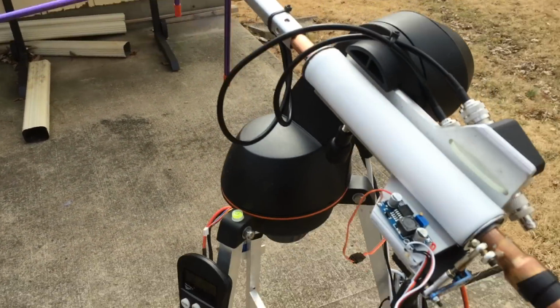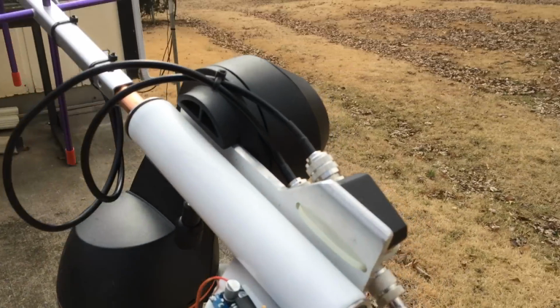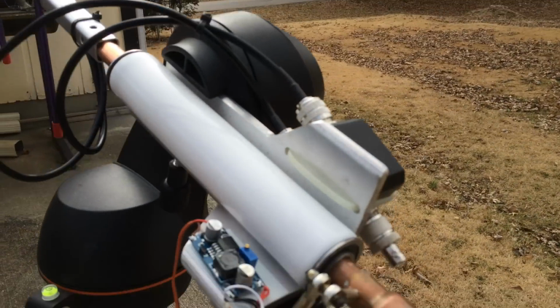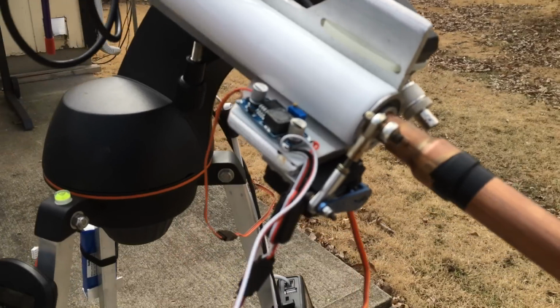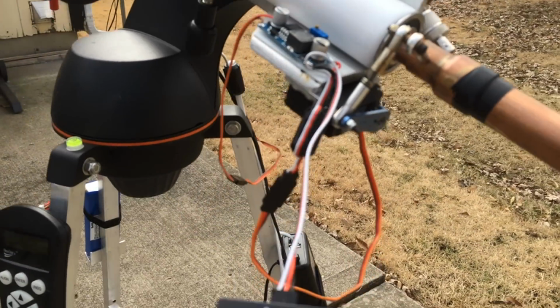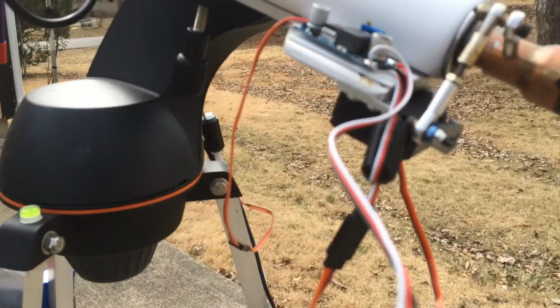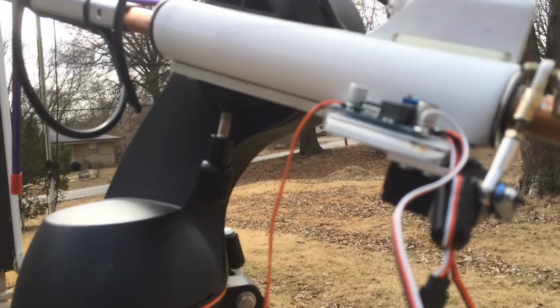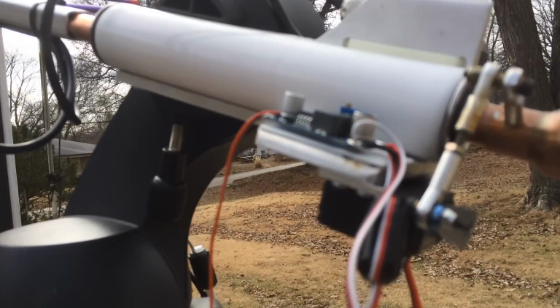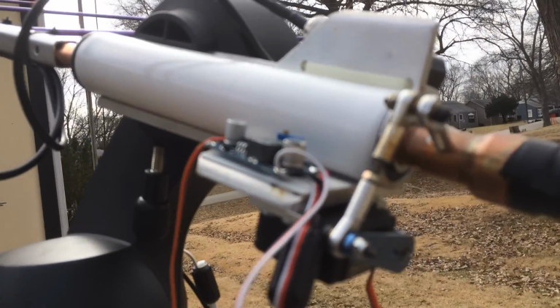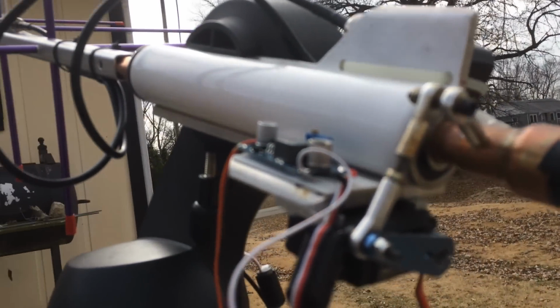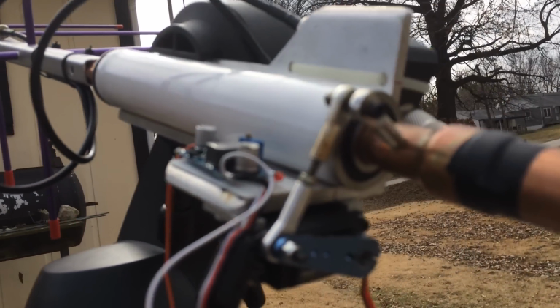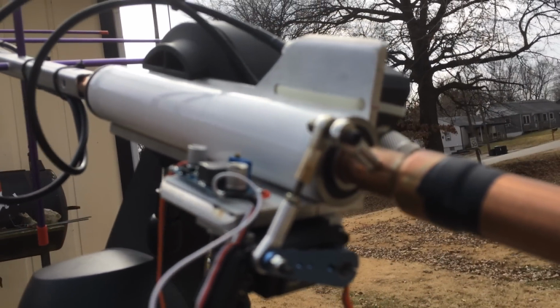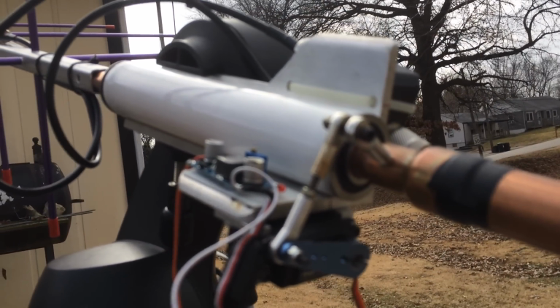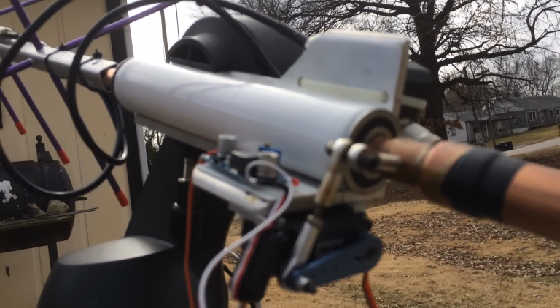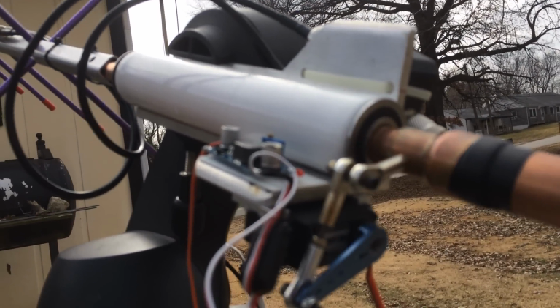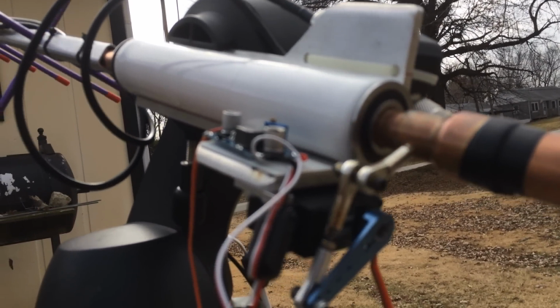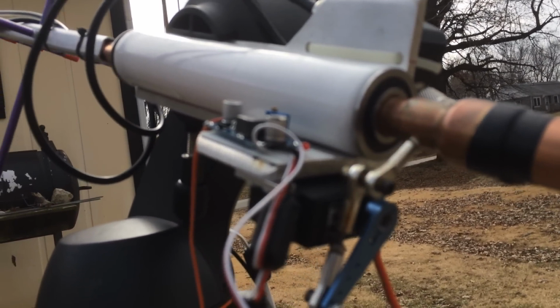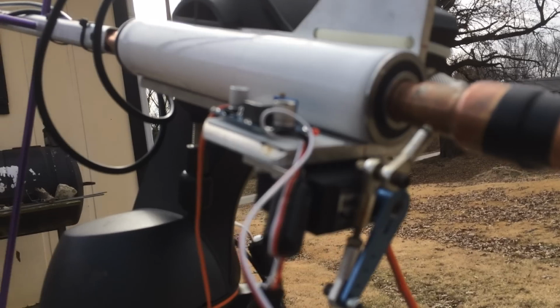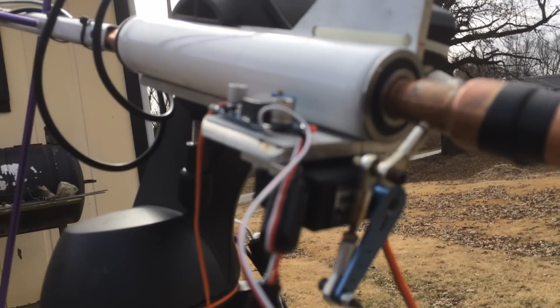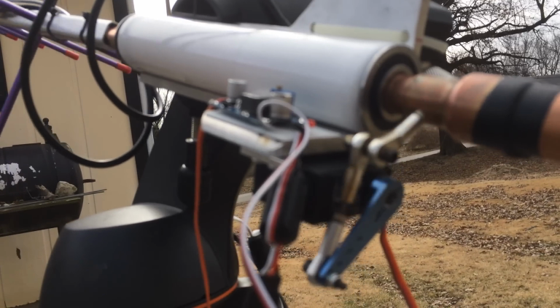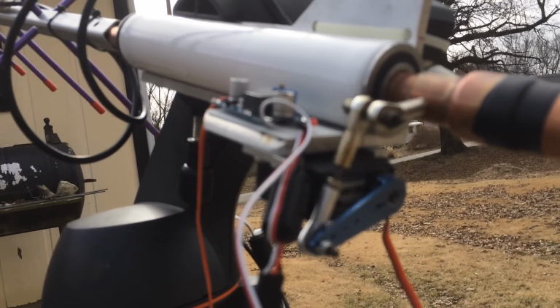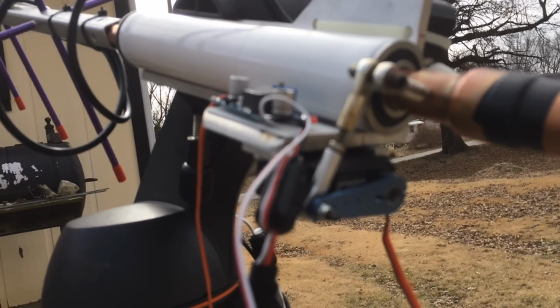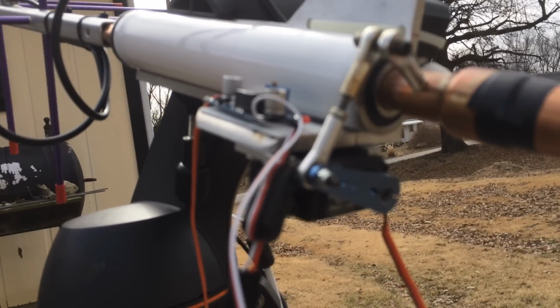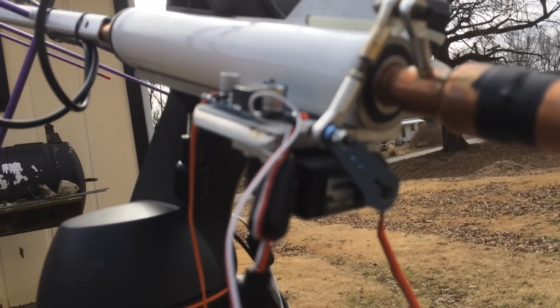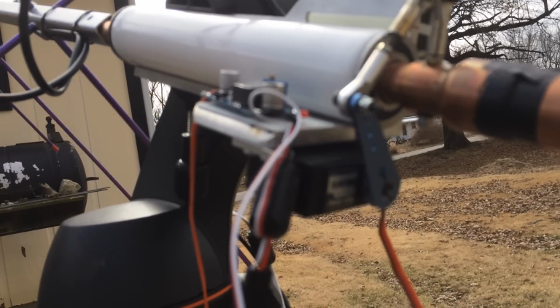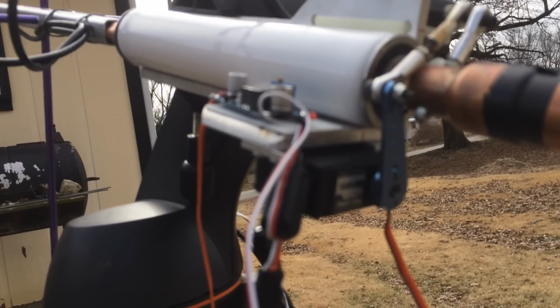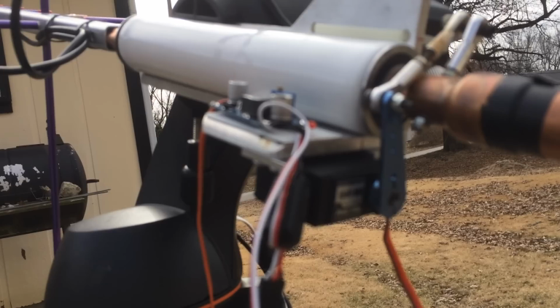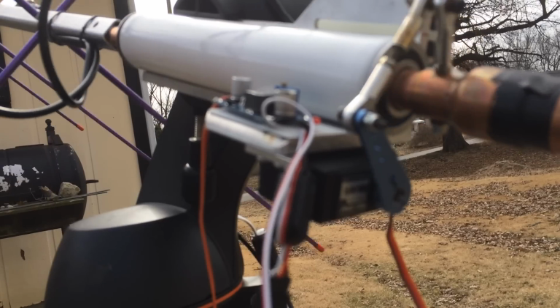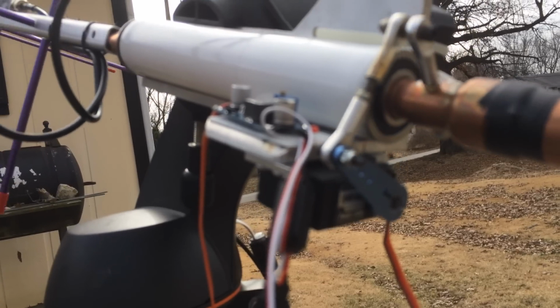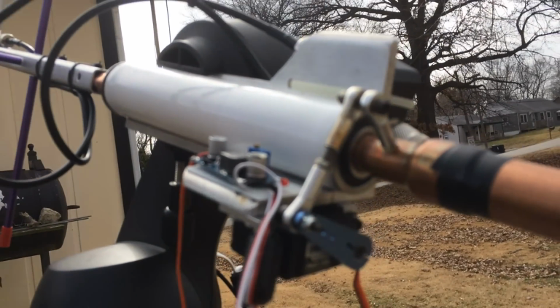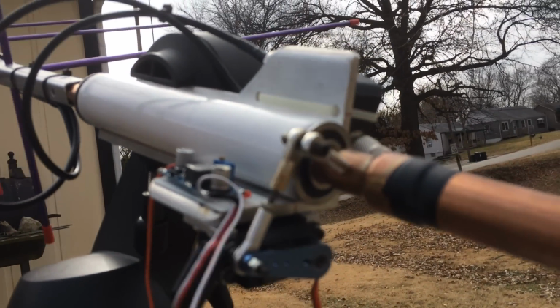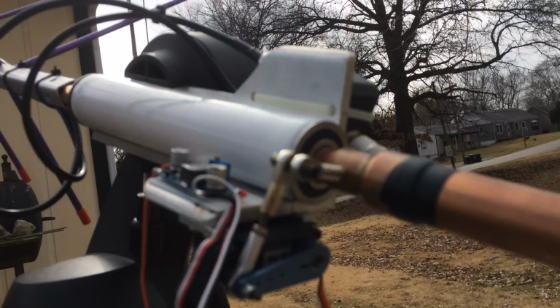Here's the setup up close. That's a 250 ounce servo — you want to make sure you use a metal gear servo.